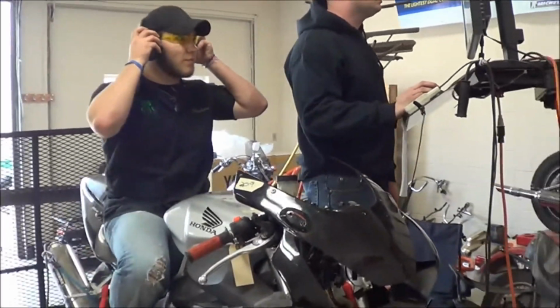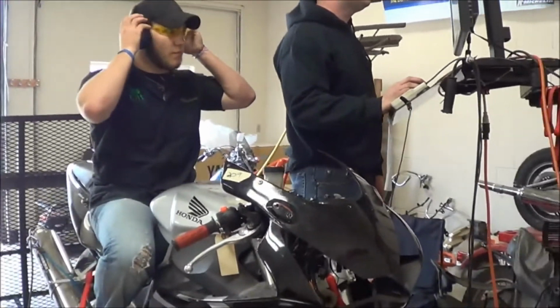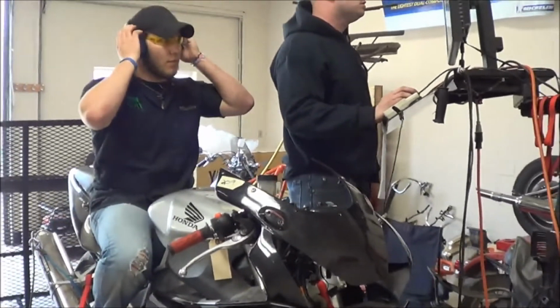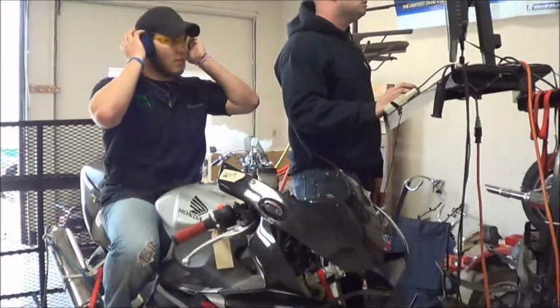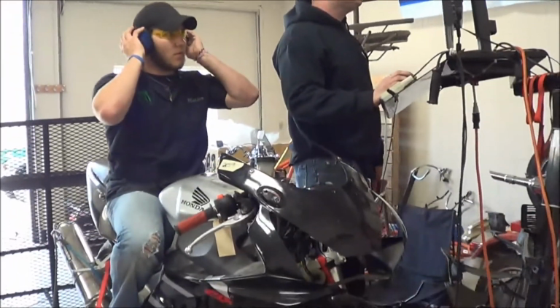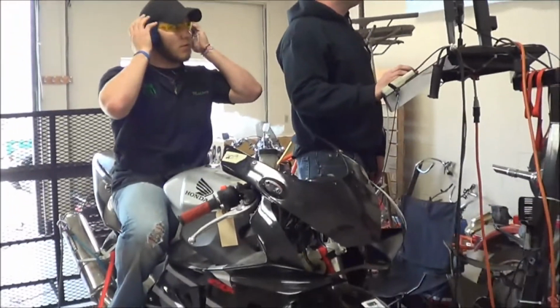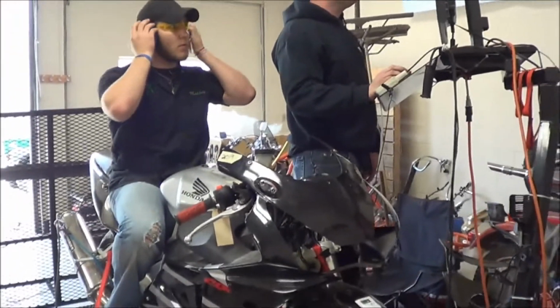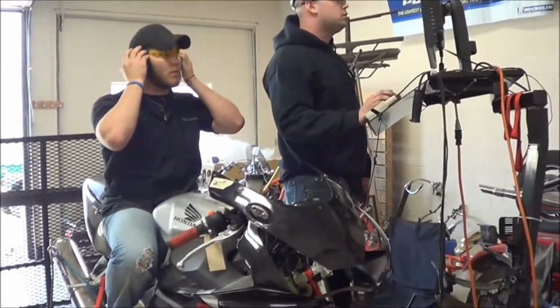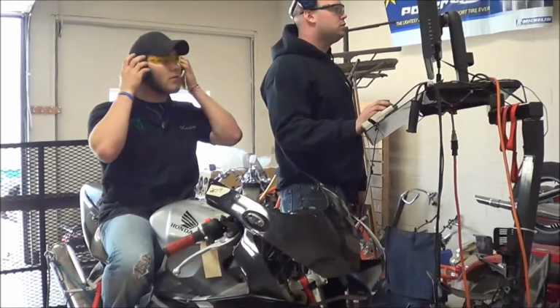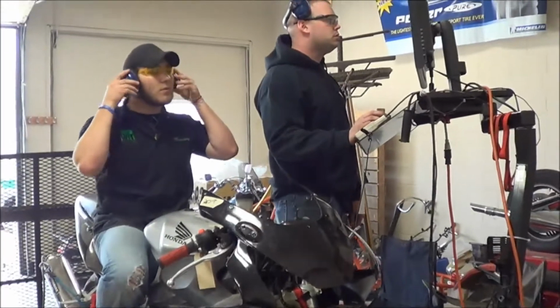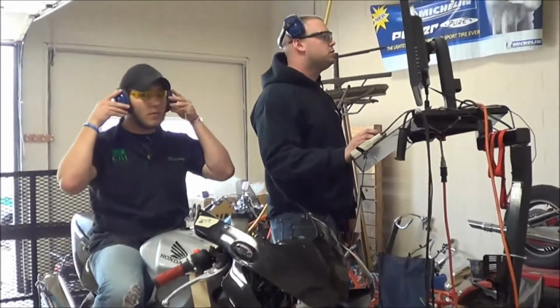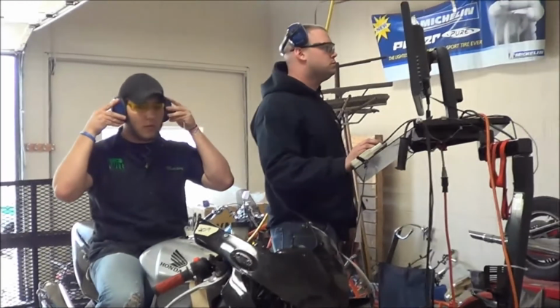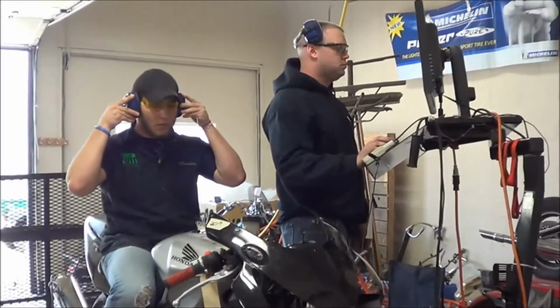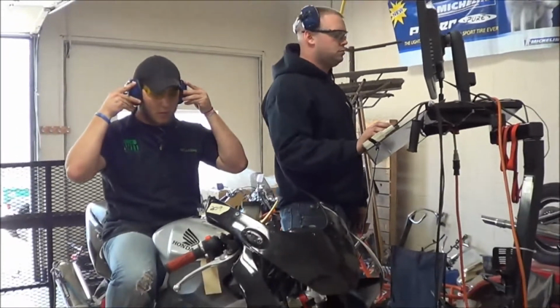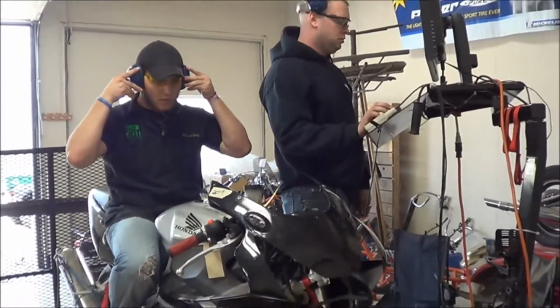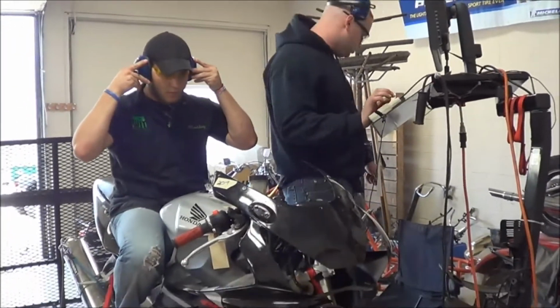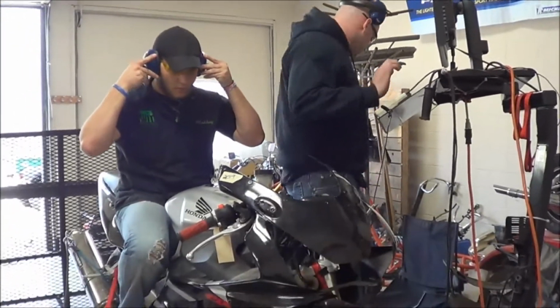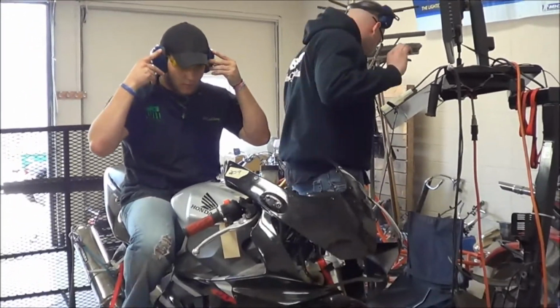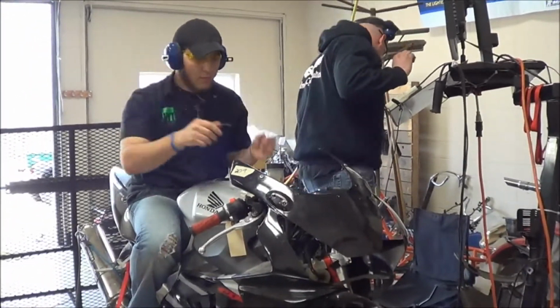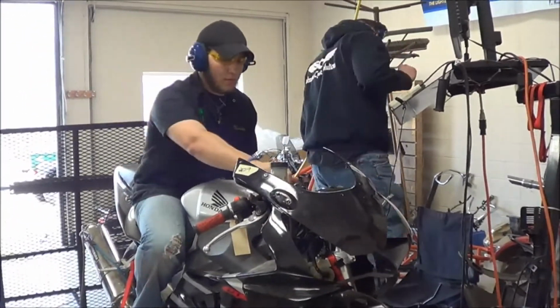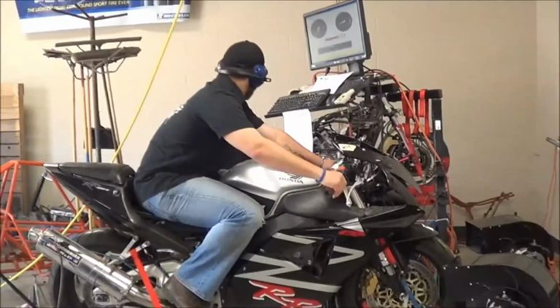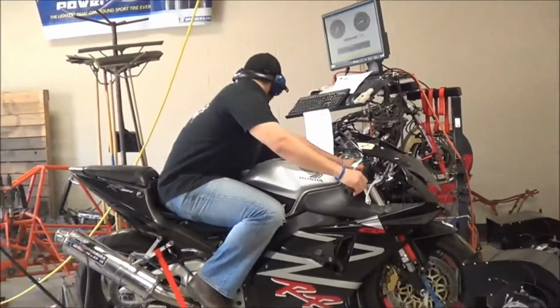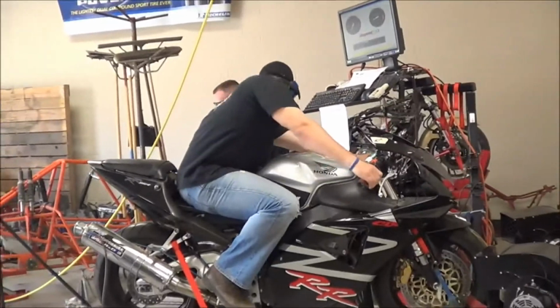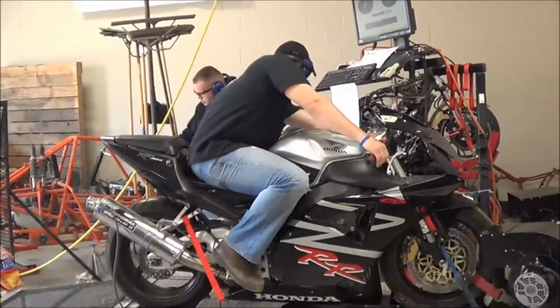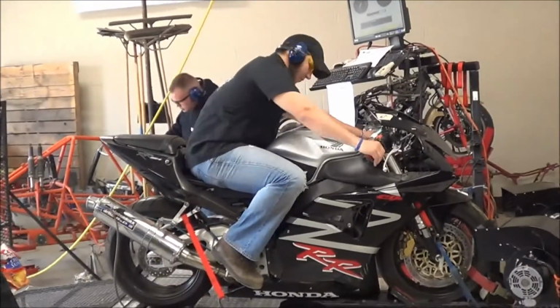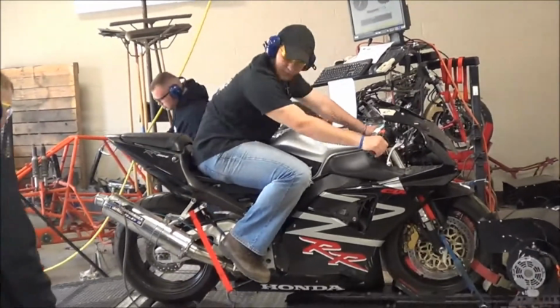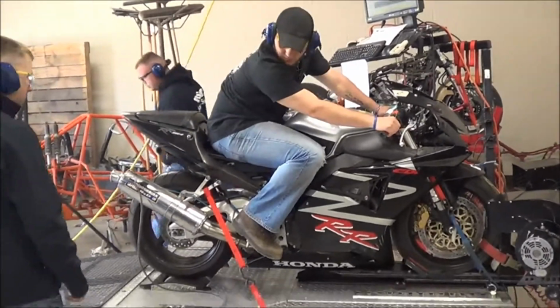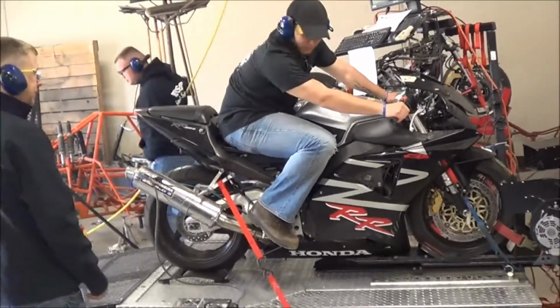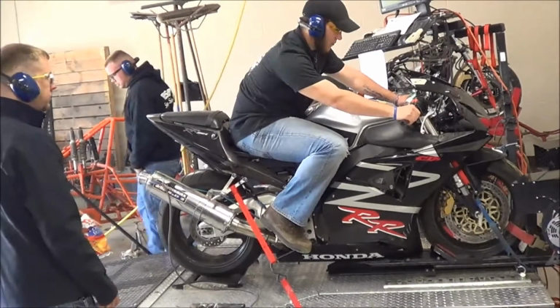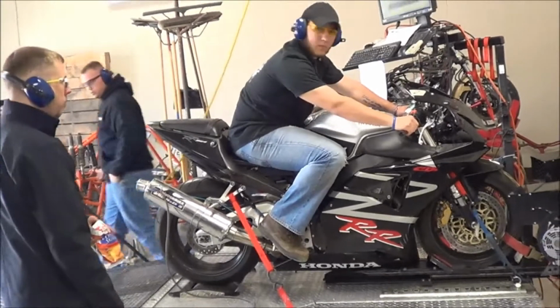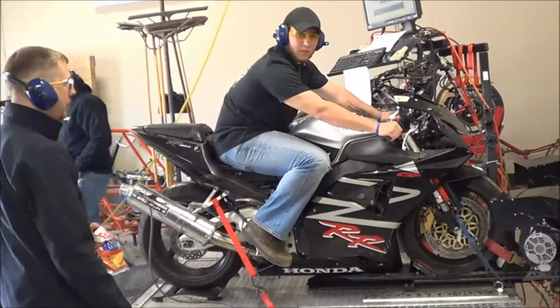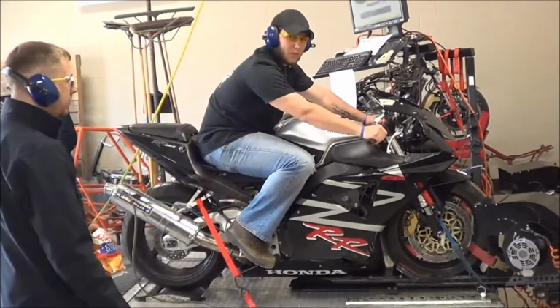Not quite. 136 in fourth? Okay, clear the dyno.